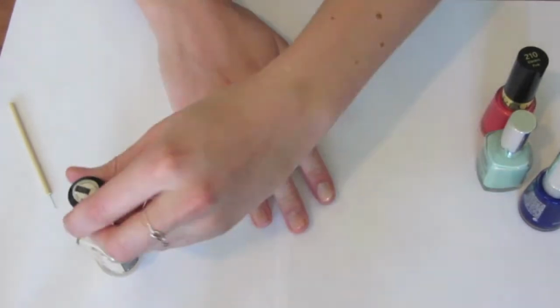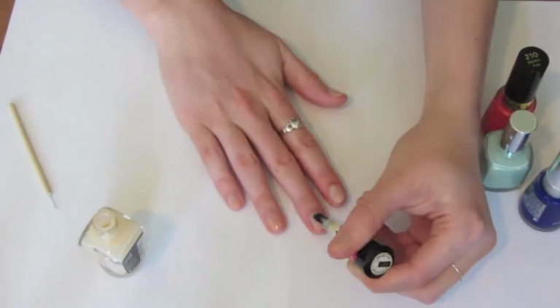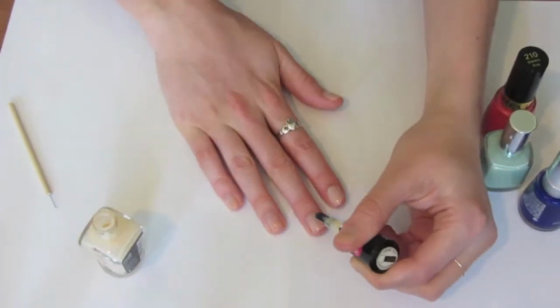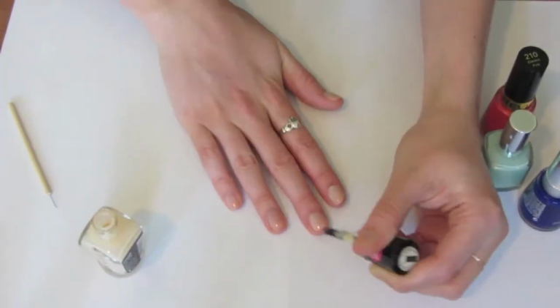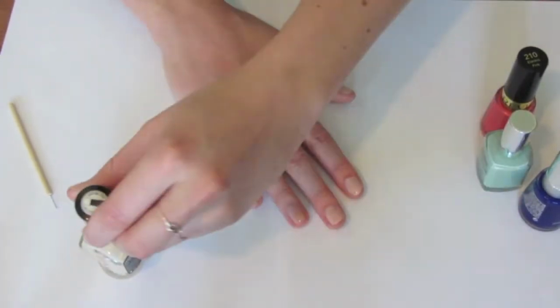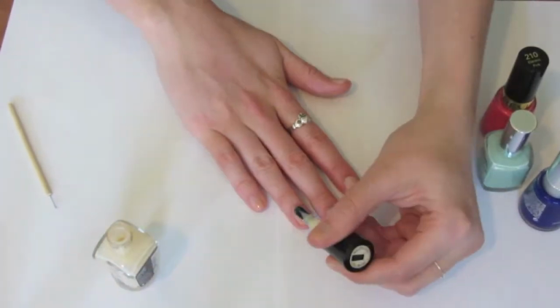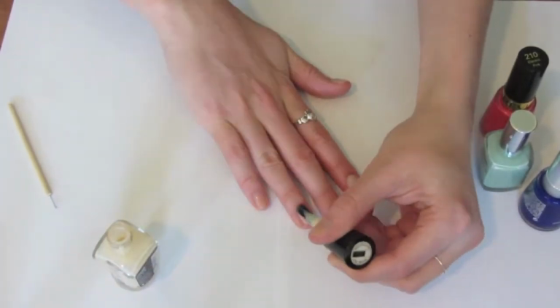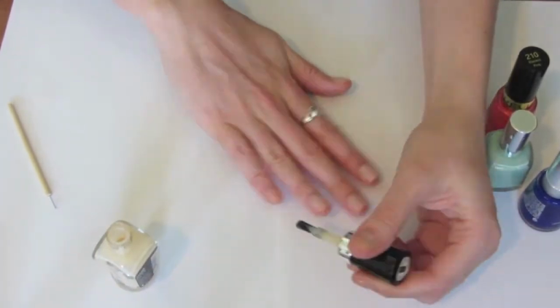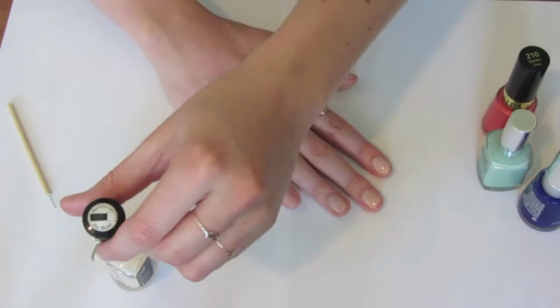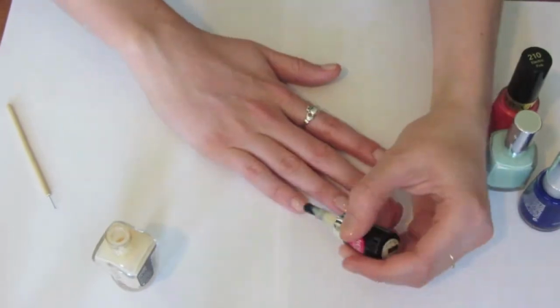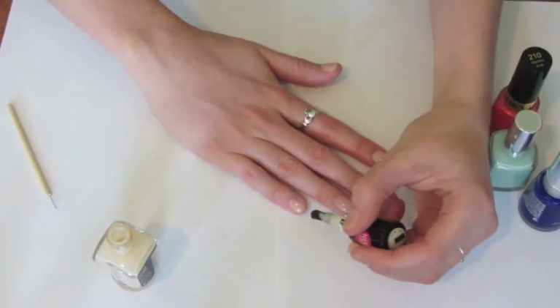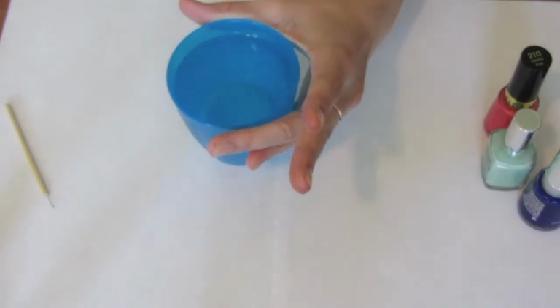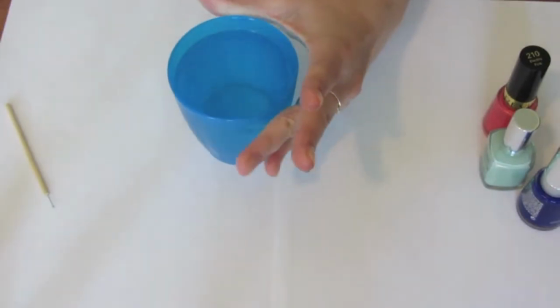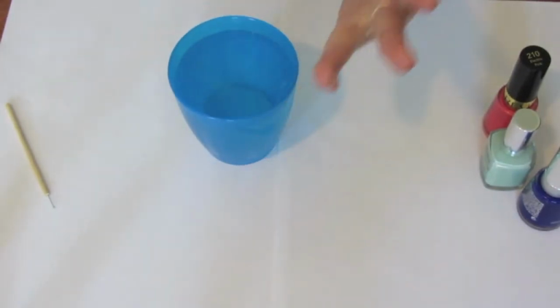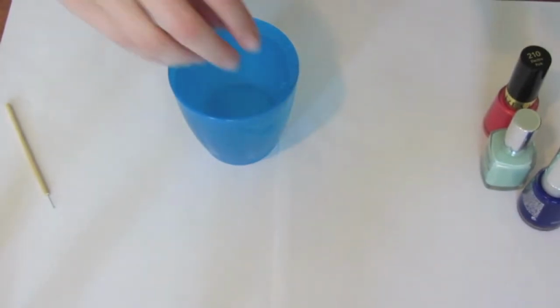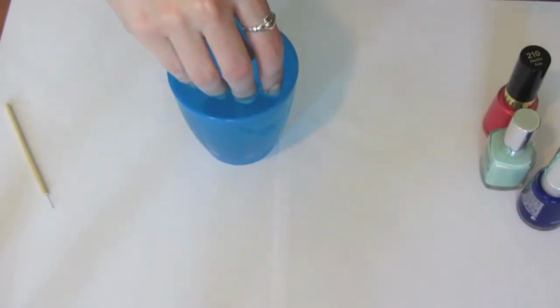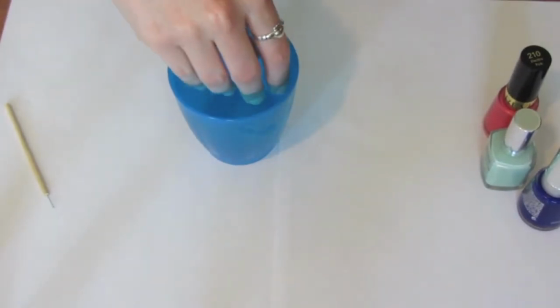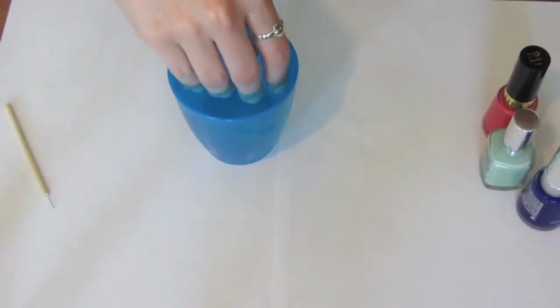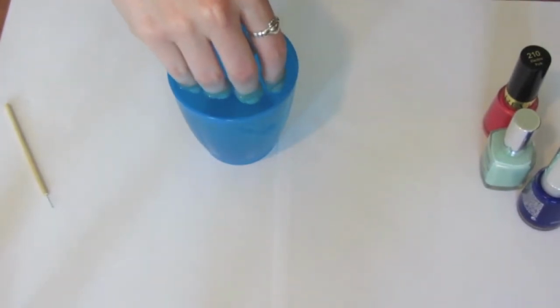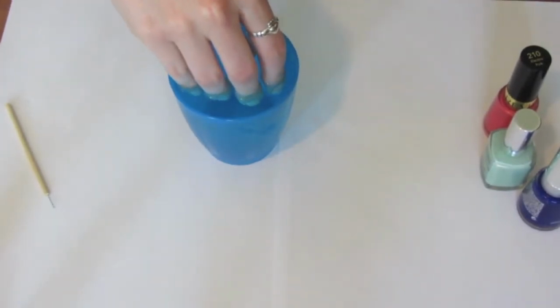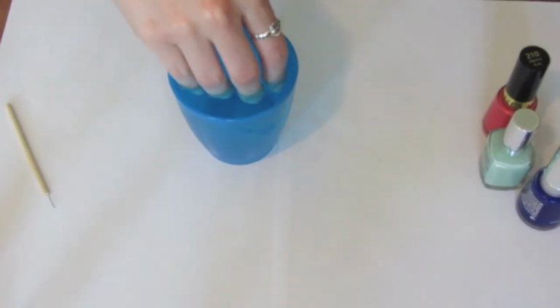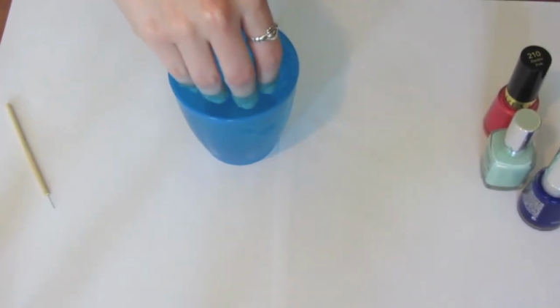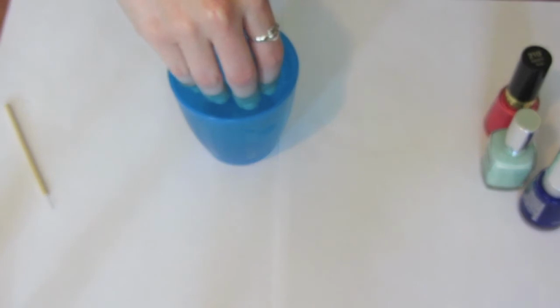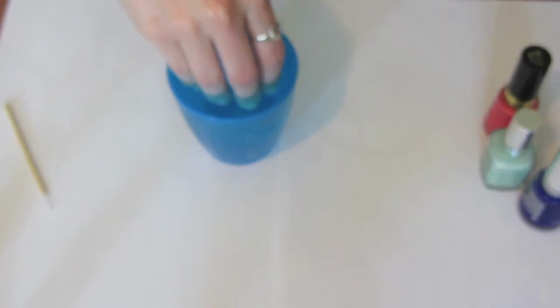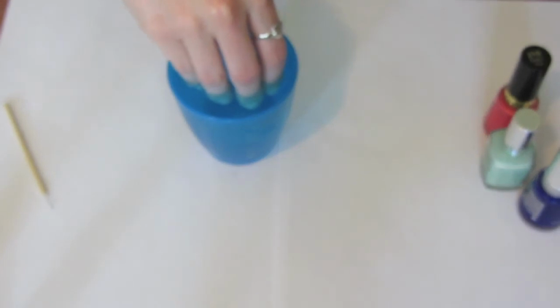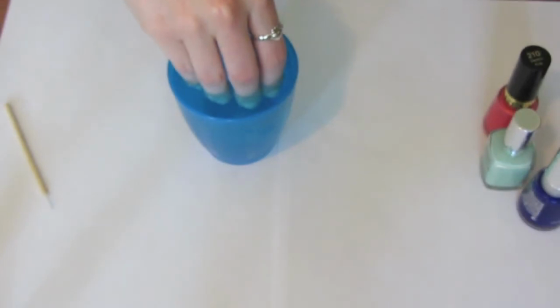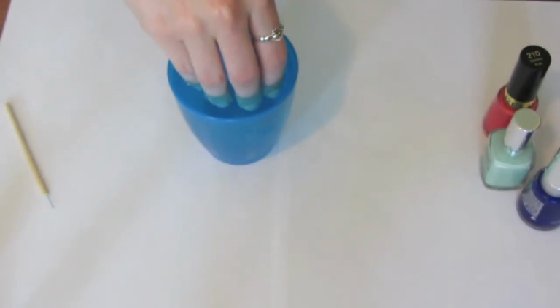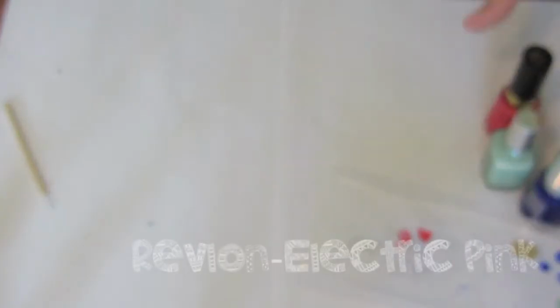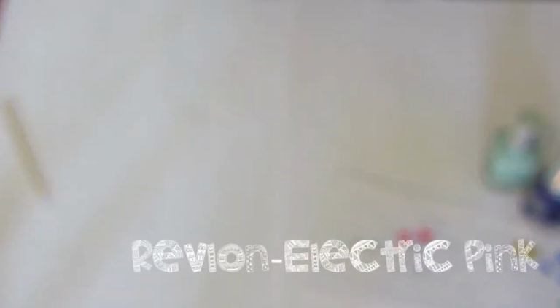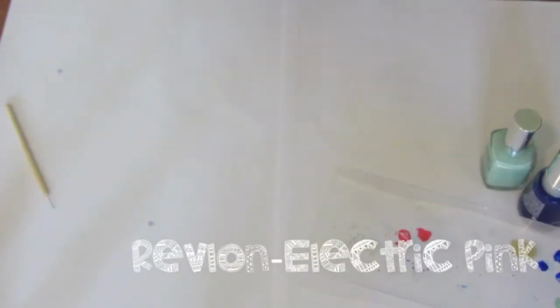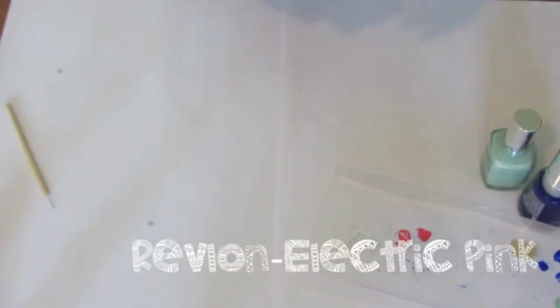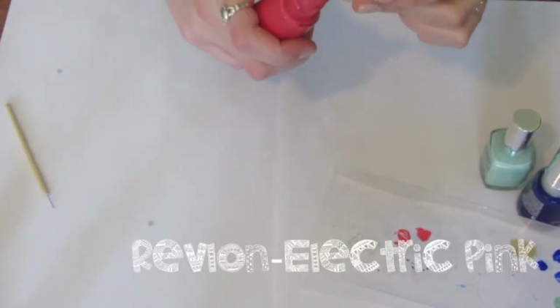If your nail line is showing, that's fine because you're just going to cover it up with a bunch of polka dots. Blow on your nails to dry them a little bit, but to speed up the drying process you can actually dip your nails in cold water and that will significantly speed up your dry time.